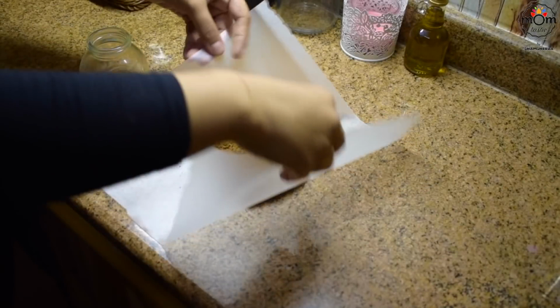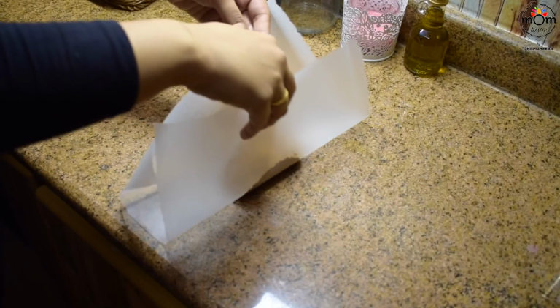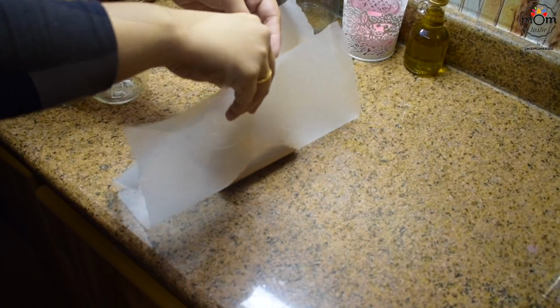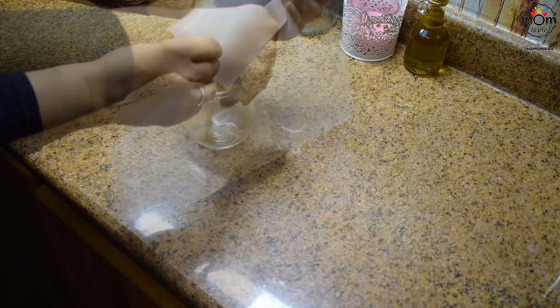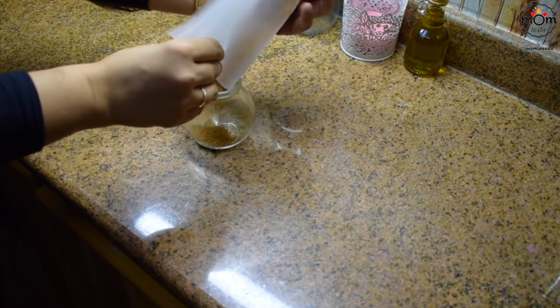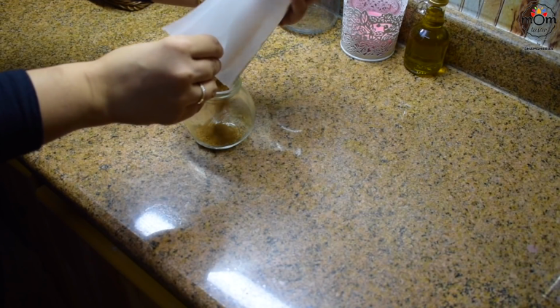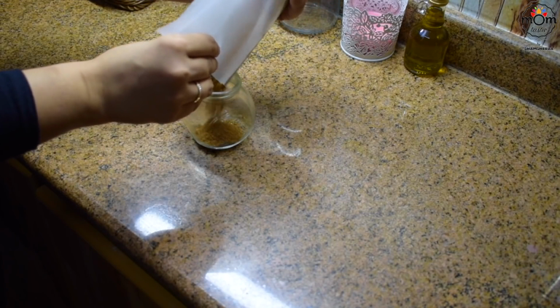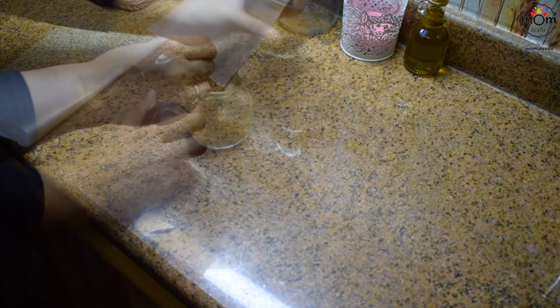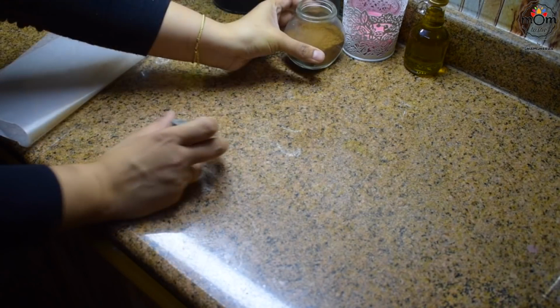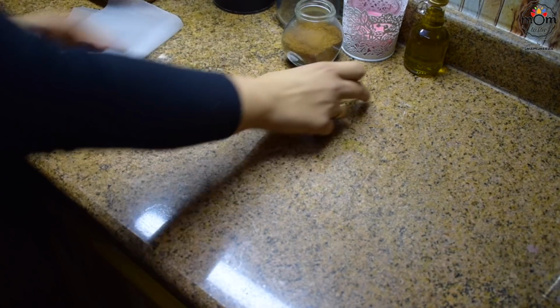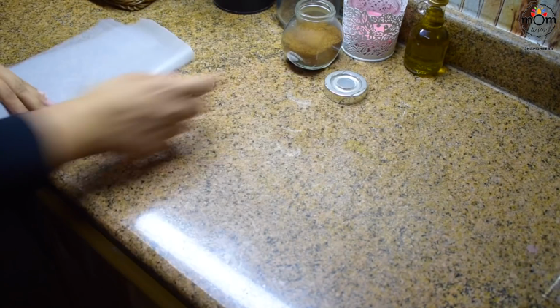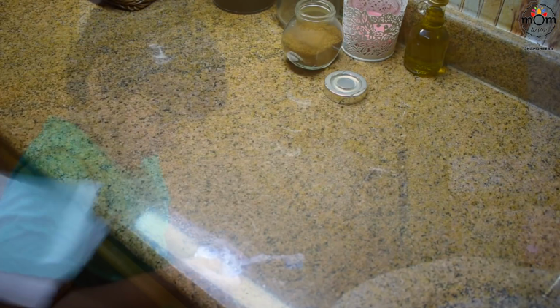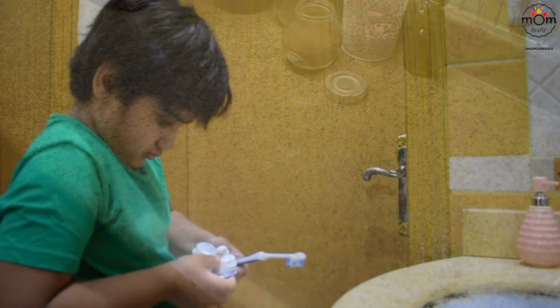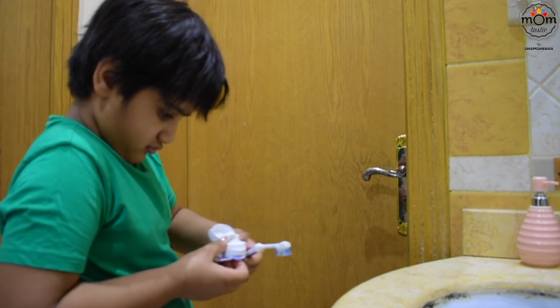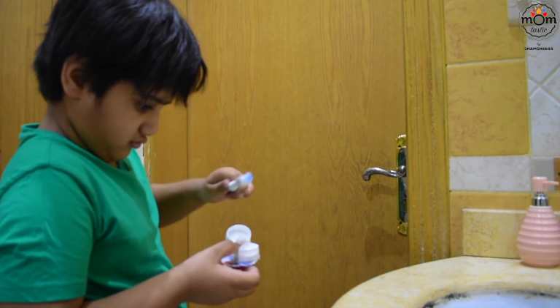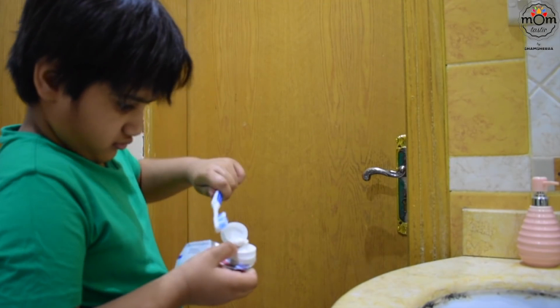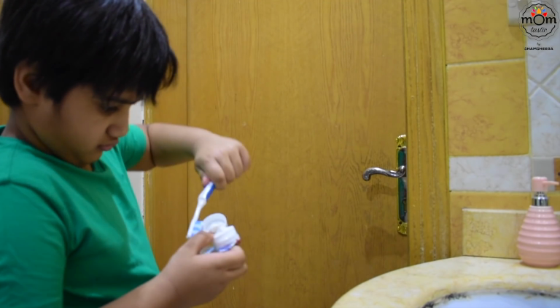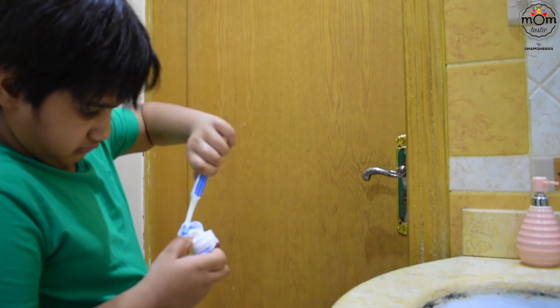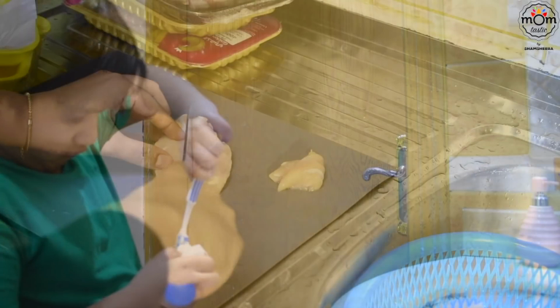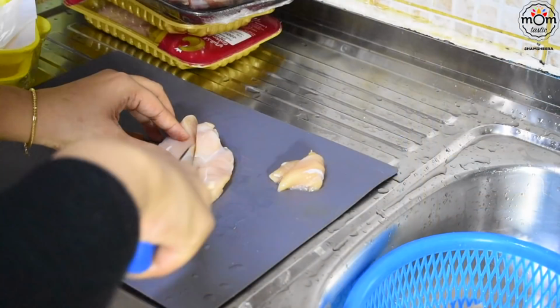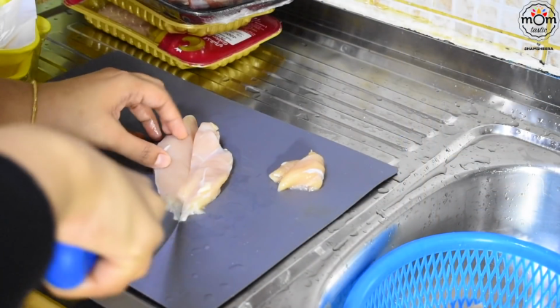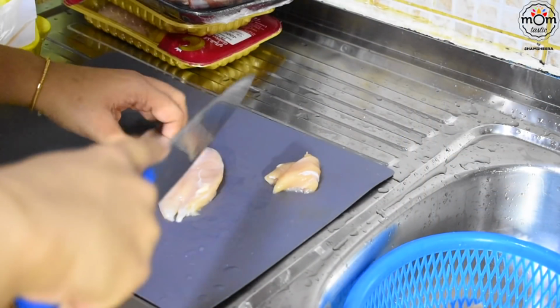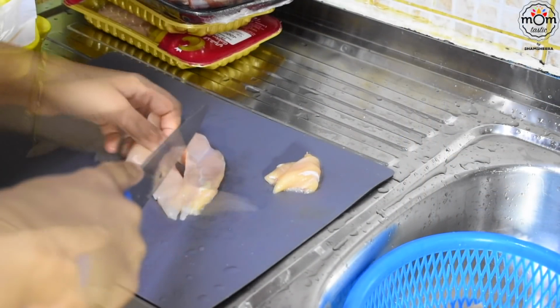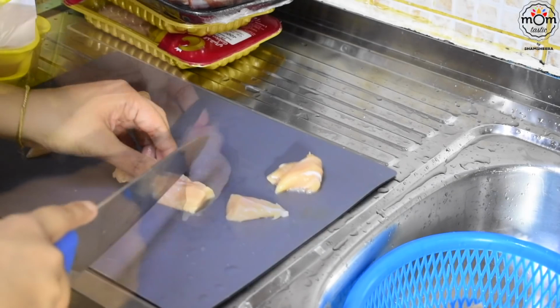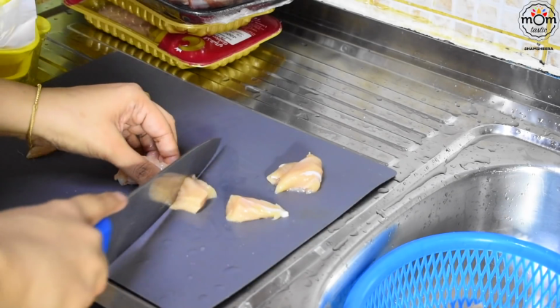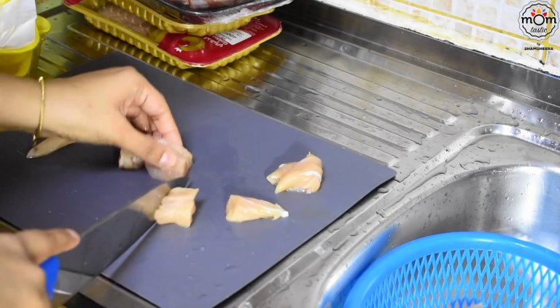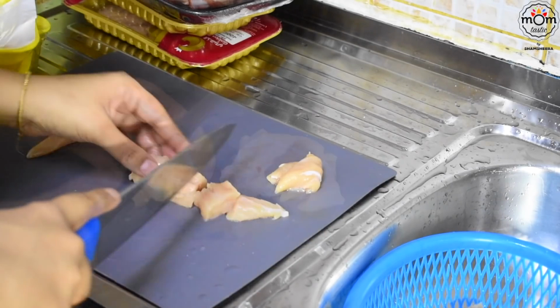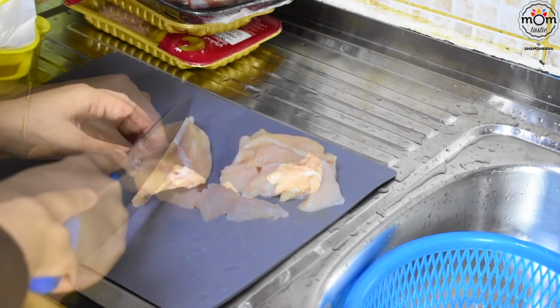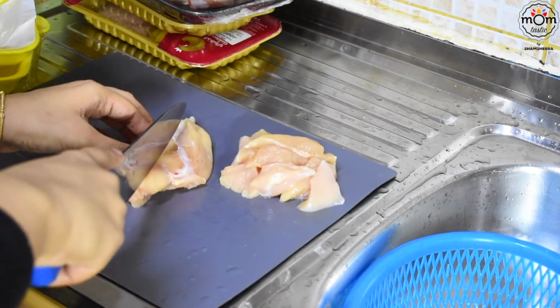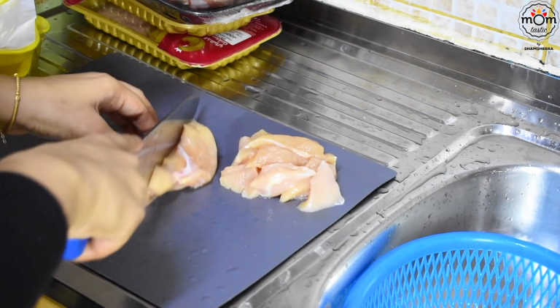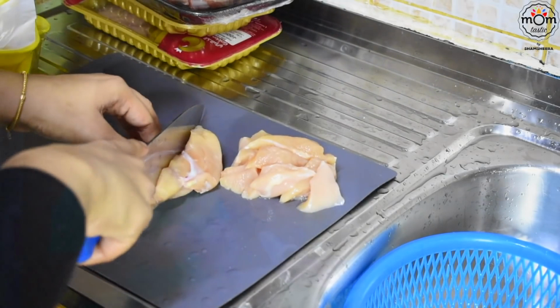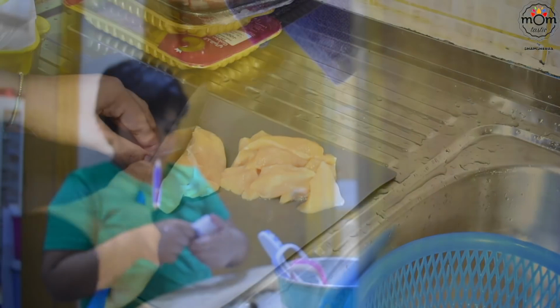Roasted cumin powder is added almost in all the marinades, so preparing that first. I'm making shish tawook with chicken as well as lamb, so this is chicken breast pieces, cutting in cubes.